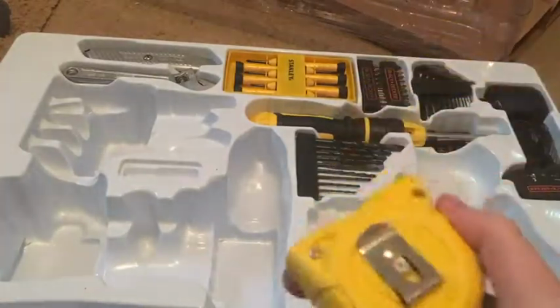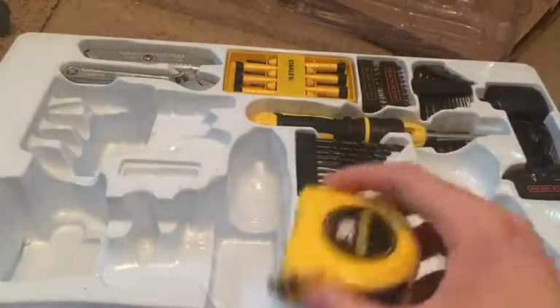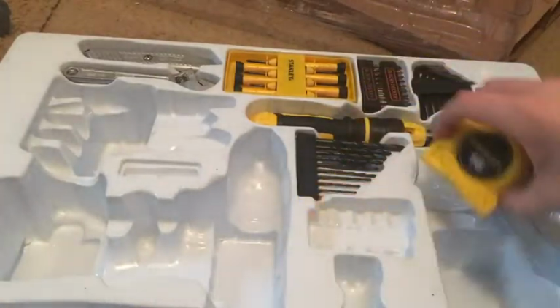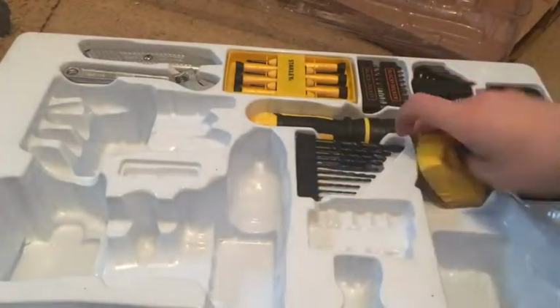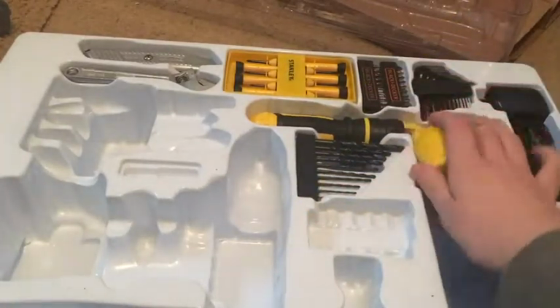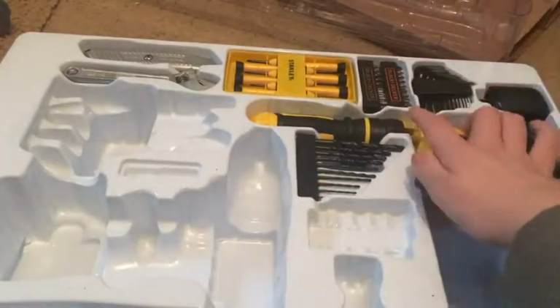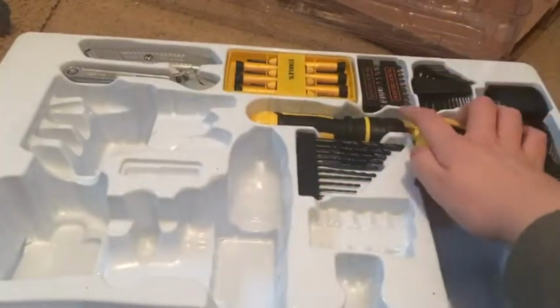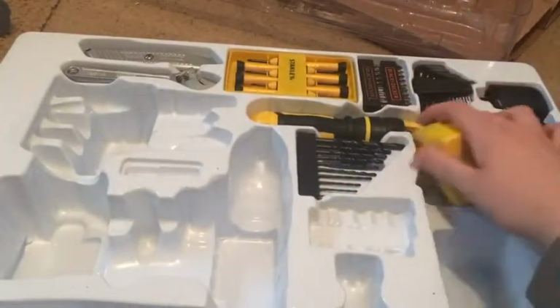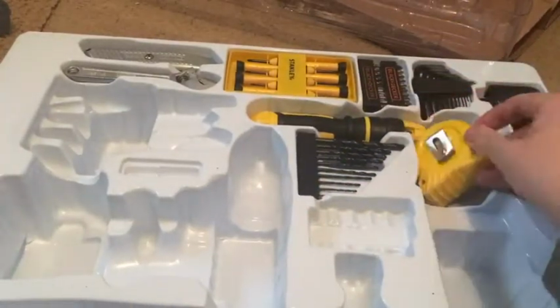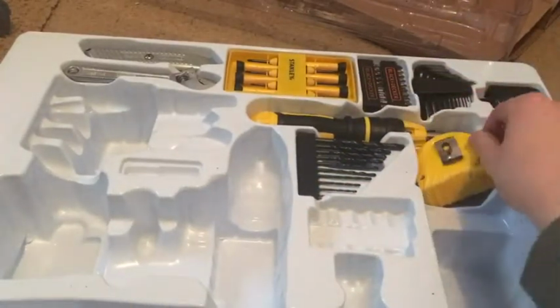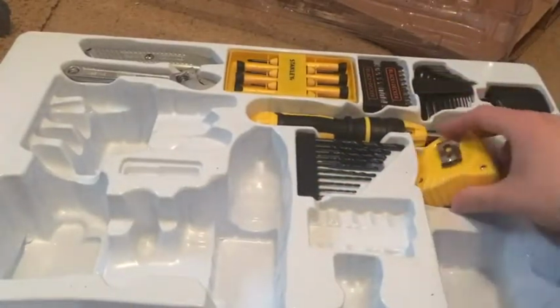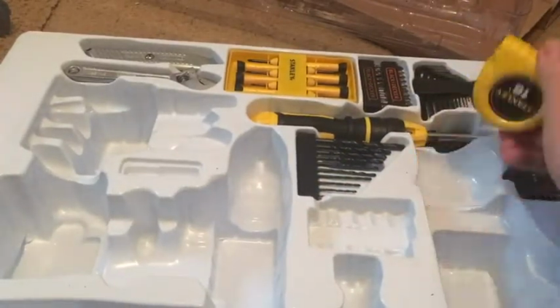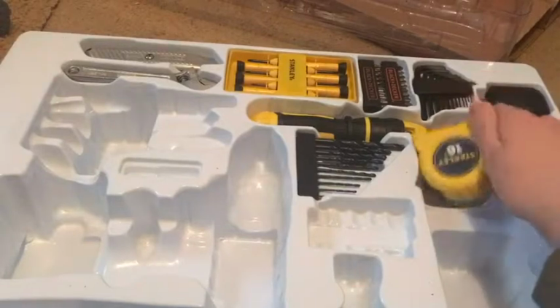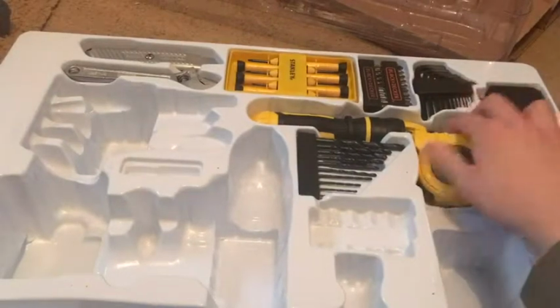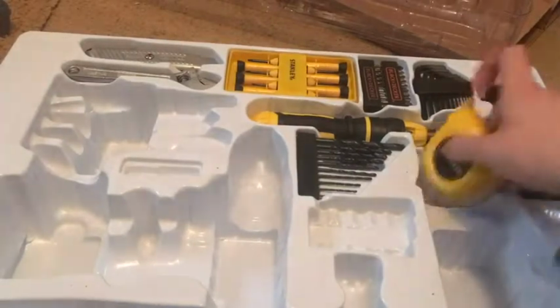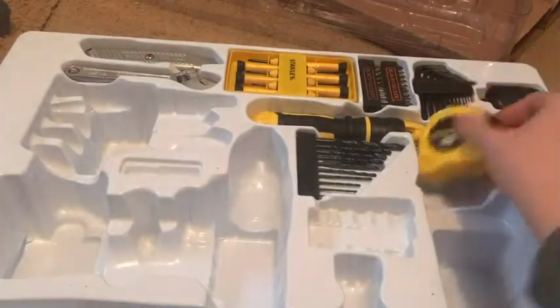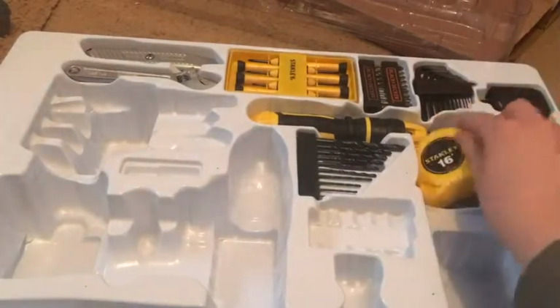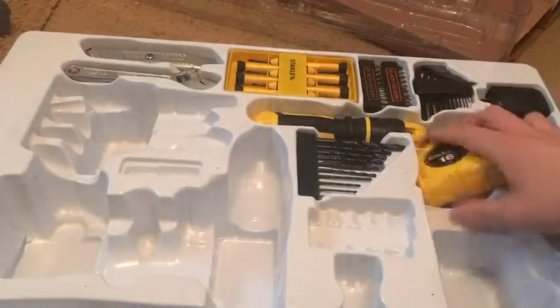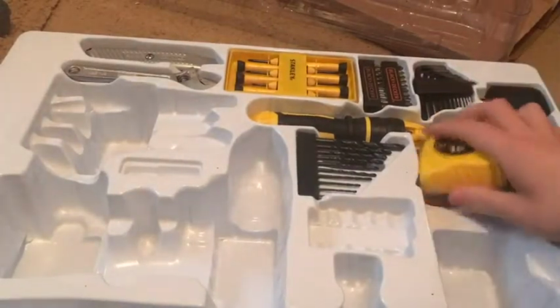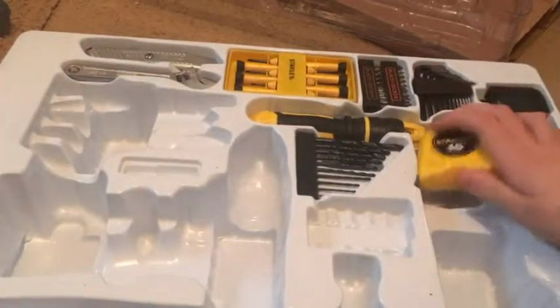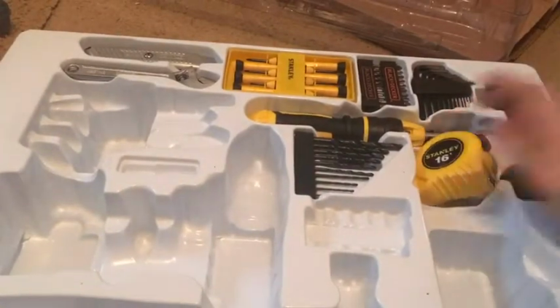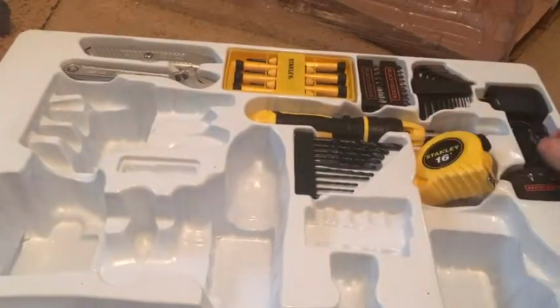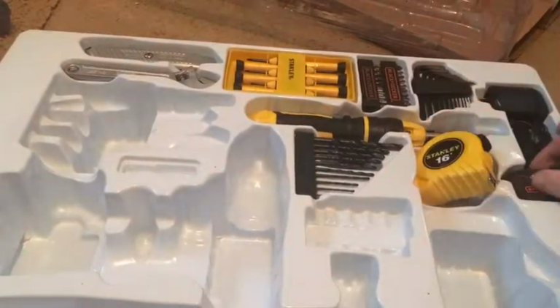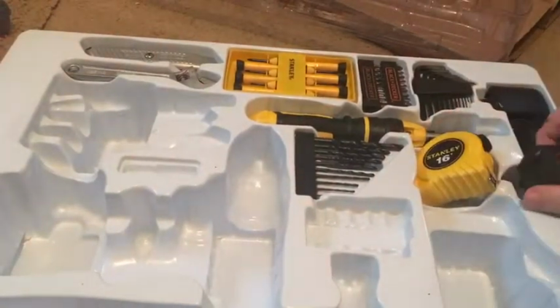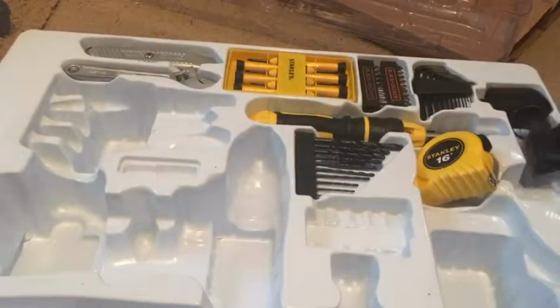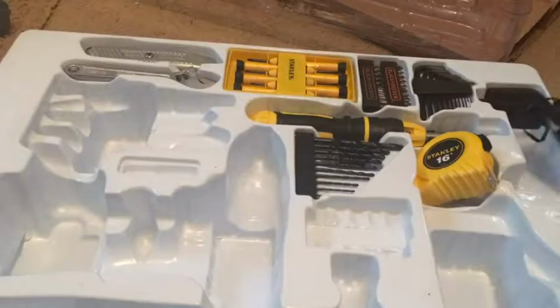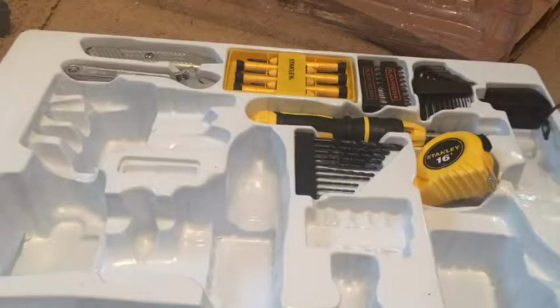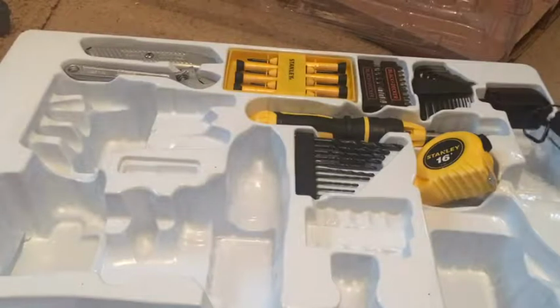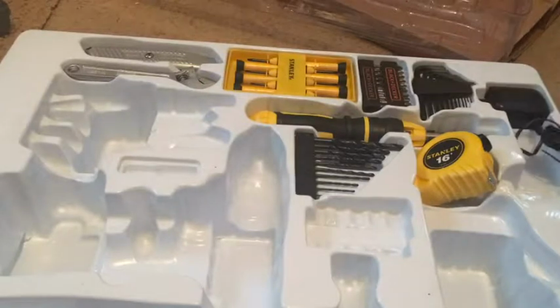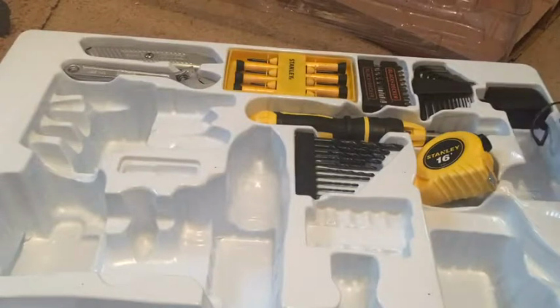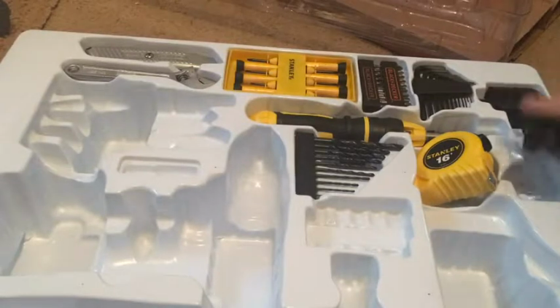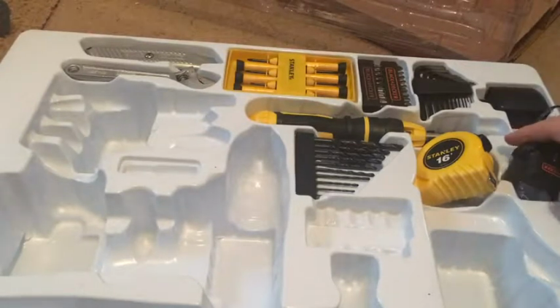Tape measure. I'm putting everything in the wrong way today. Like your power things.